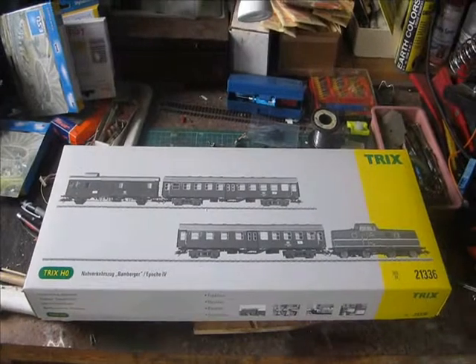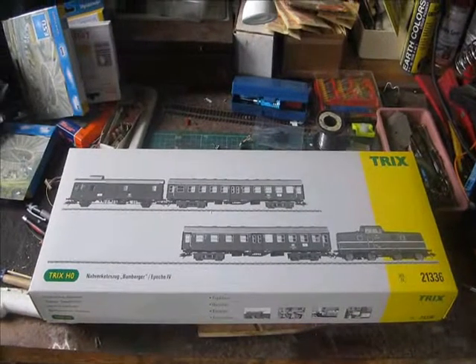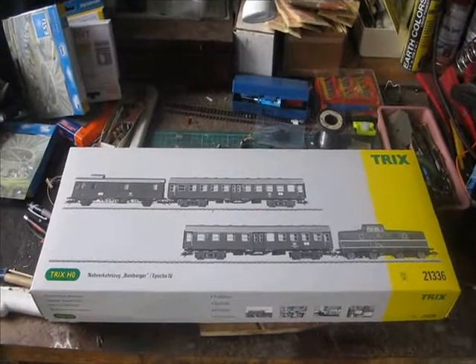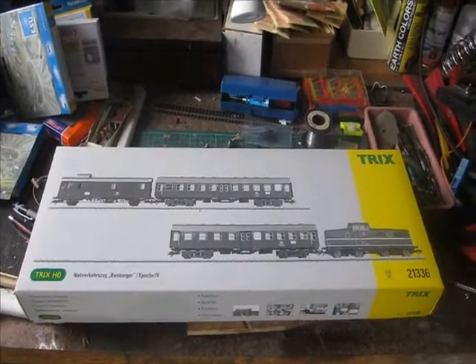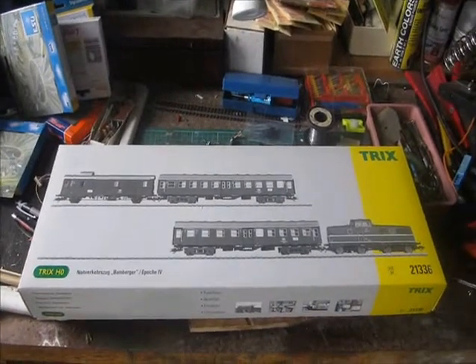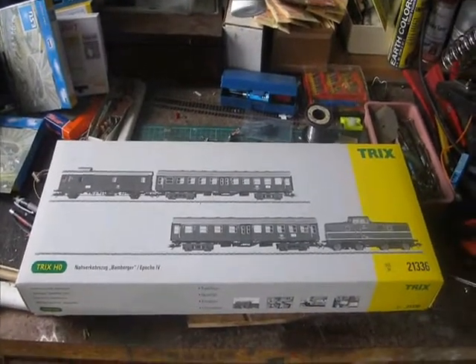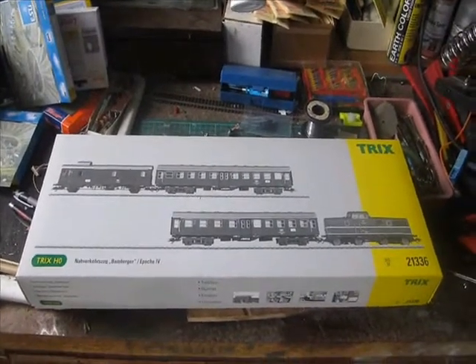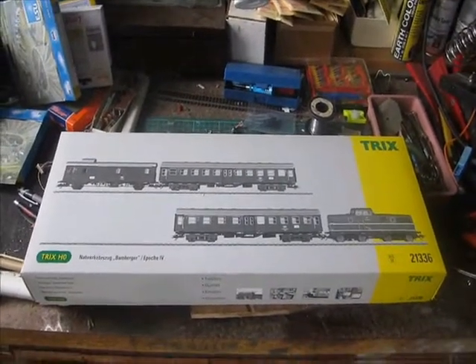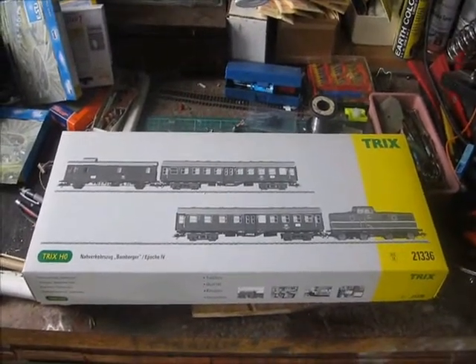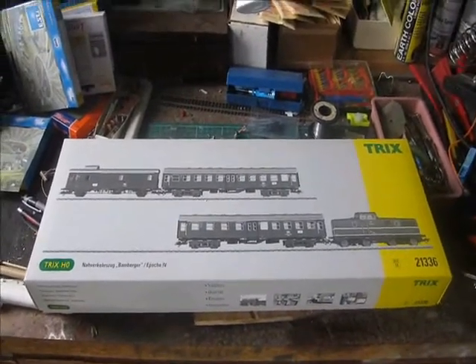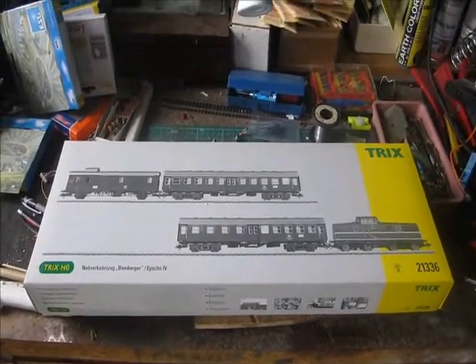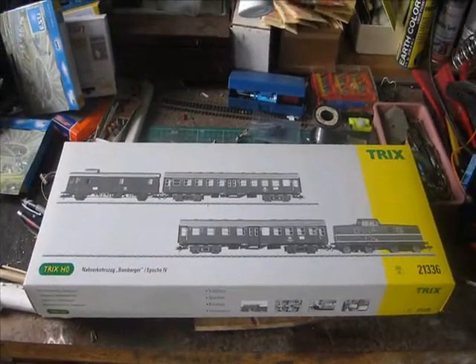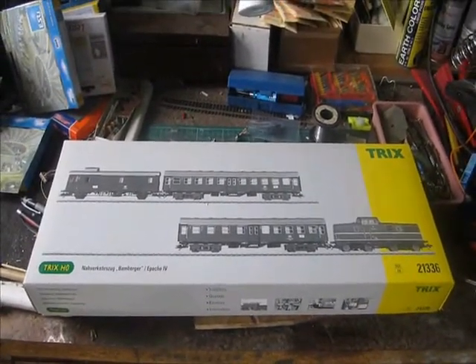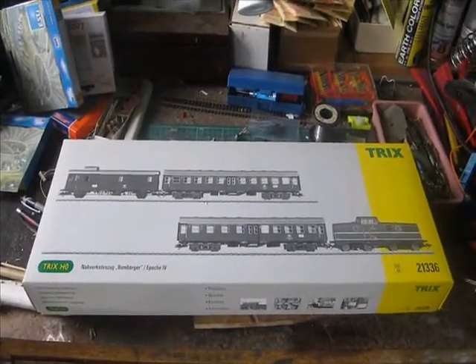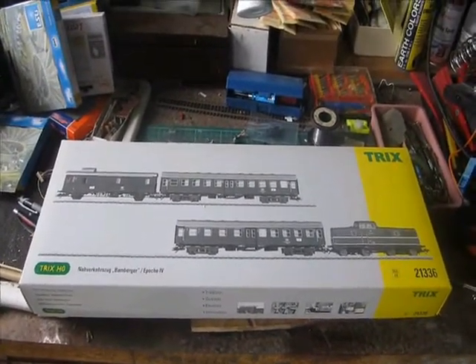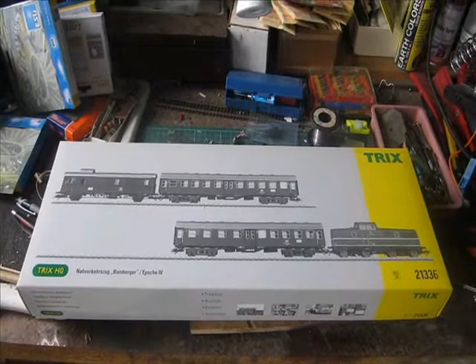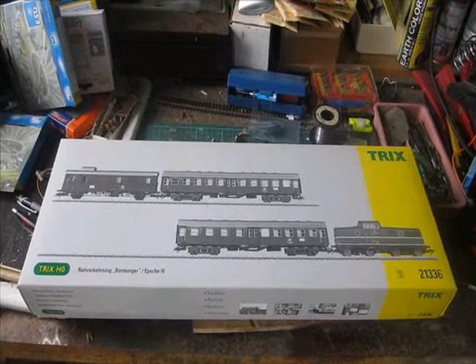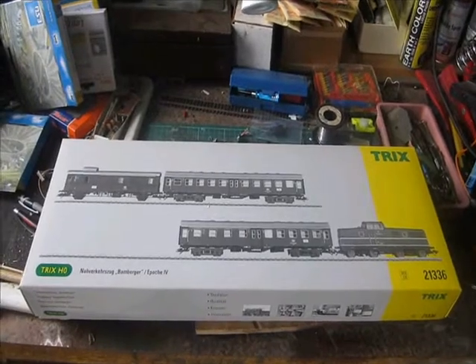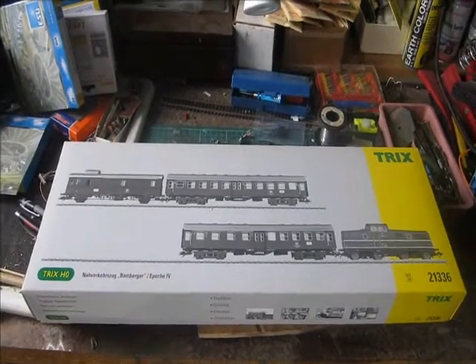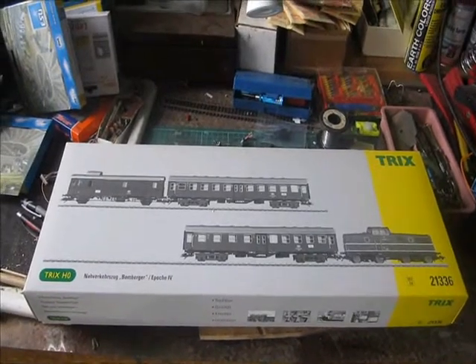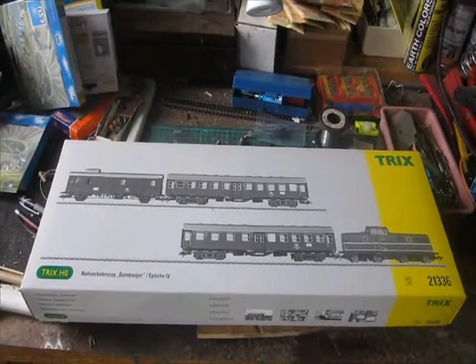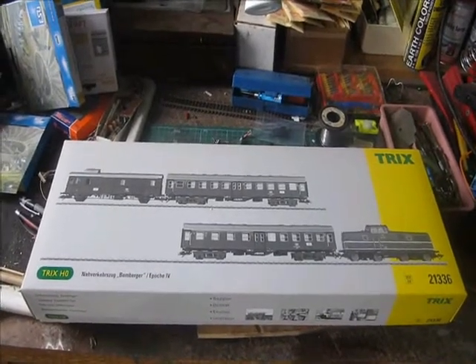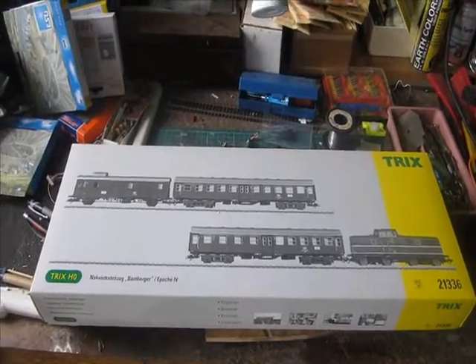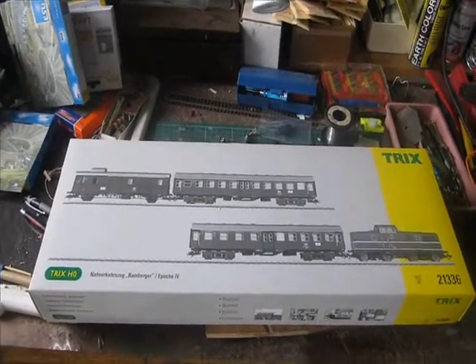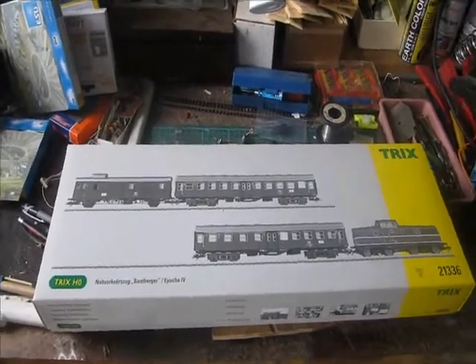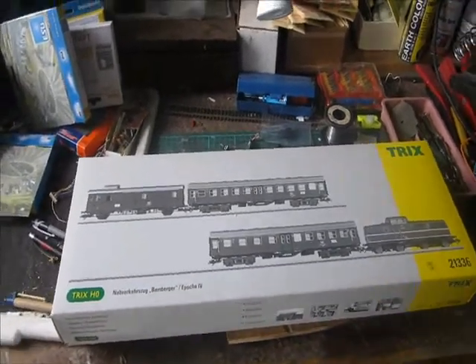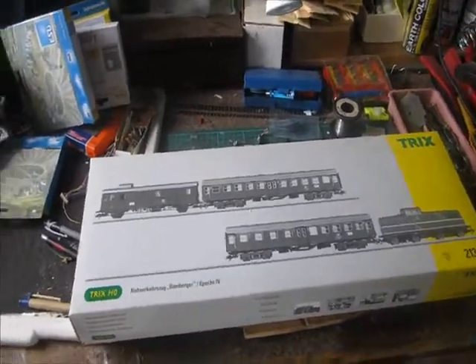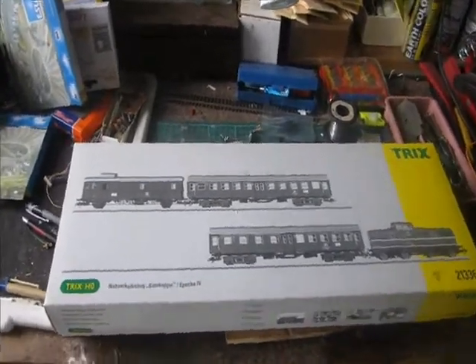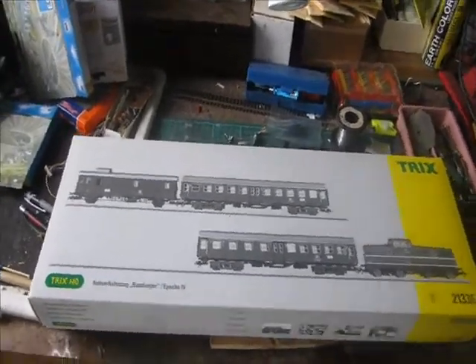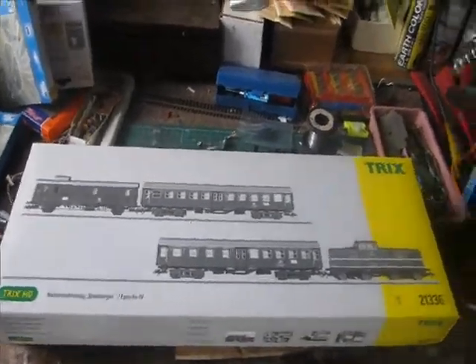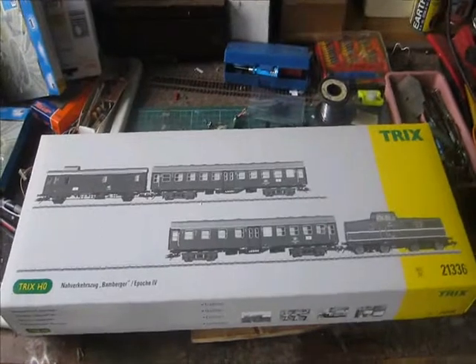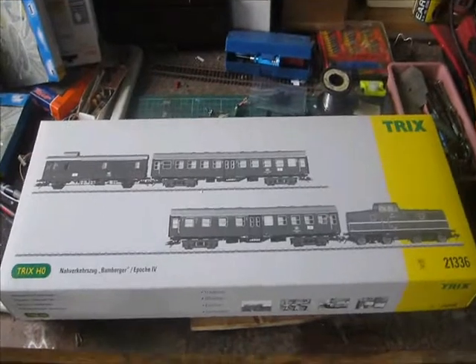Hello. Inspired by the Hover Motion series of videos on his beautiful Trix equipment and Roco and everything else, I thought I'd start to show you a few bits of my European collection.